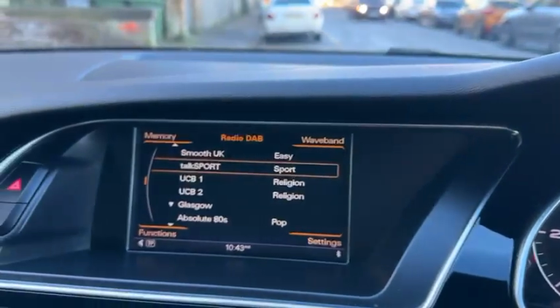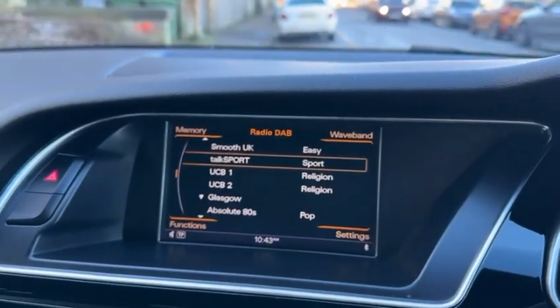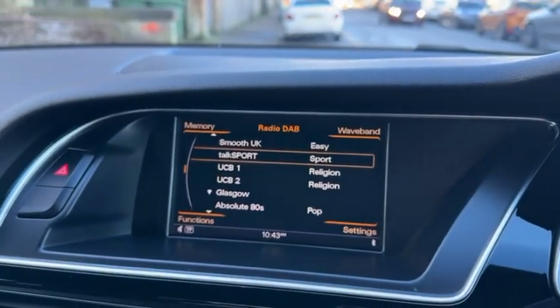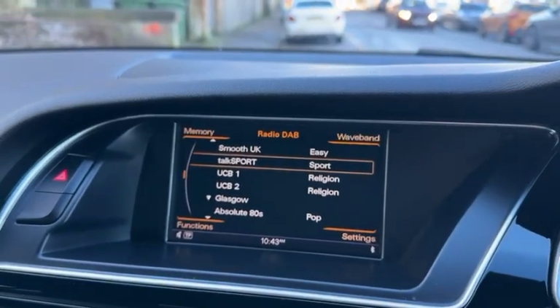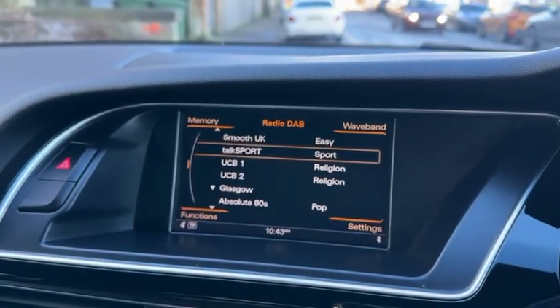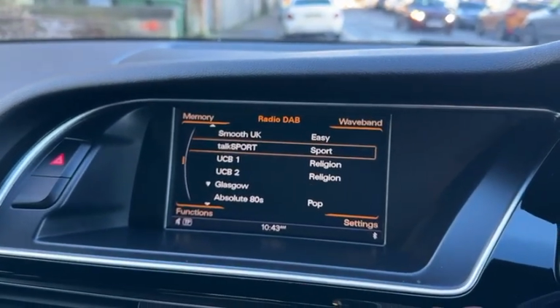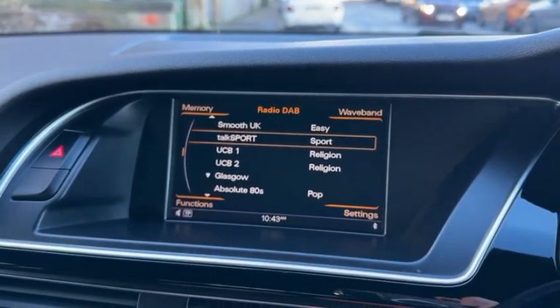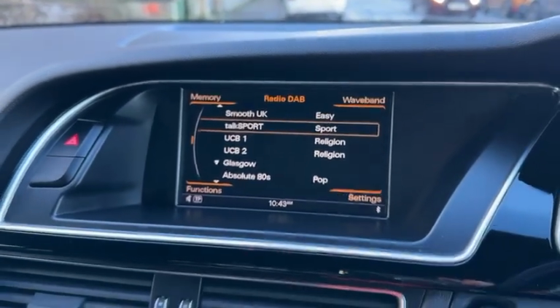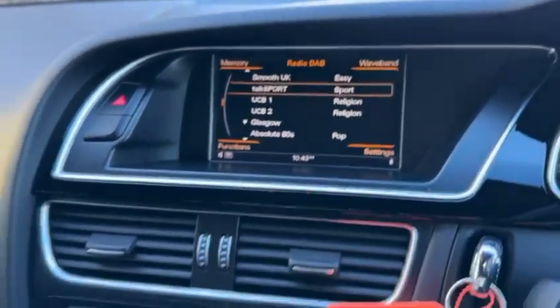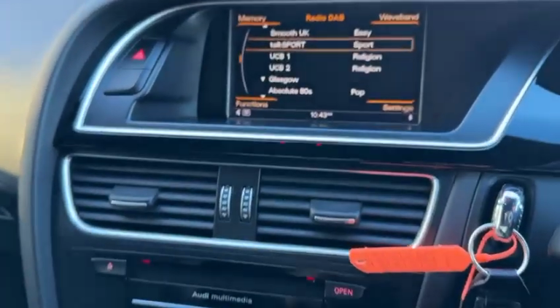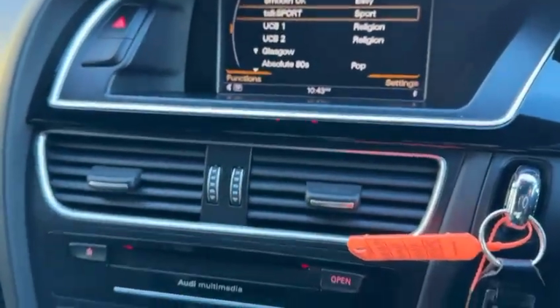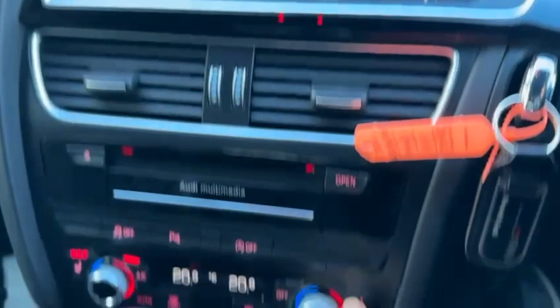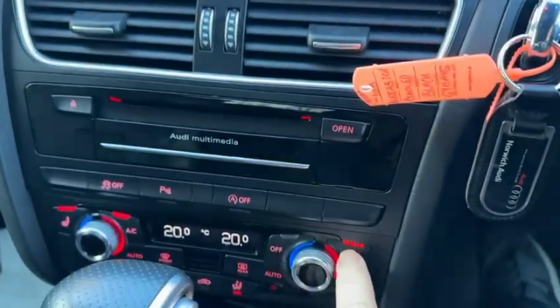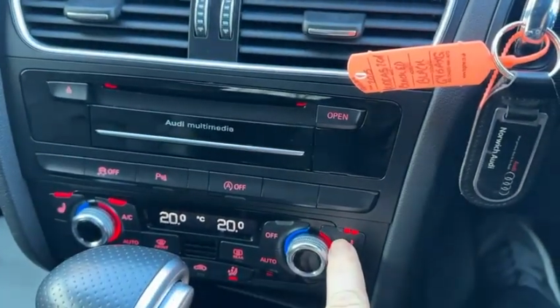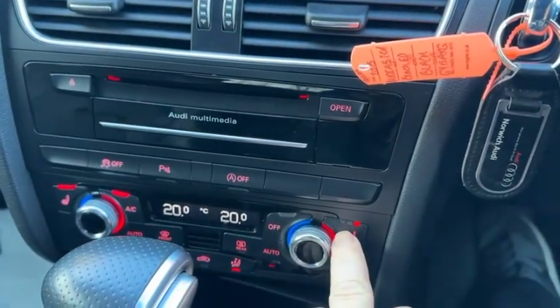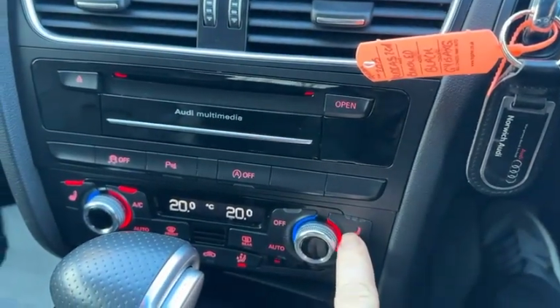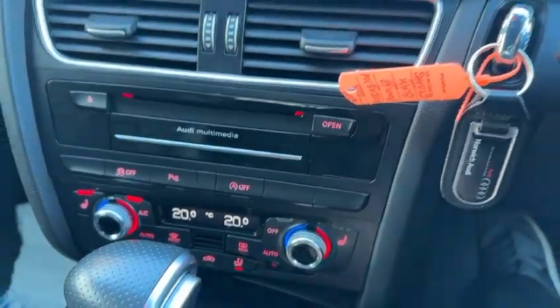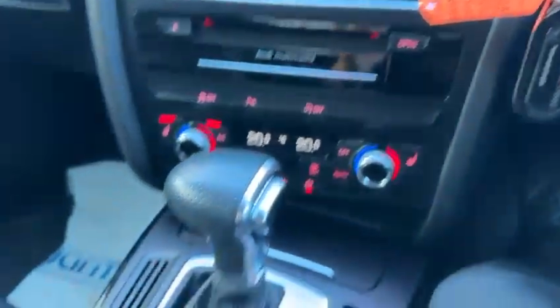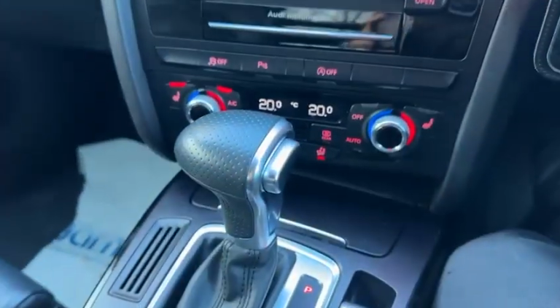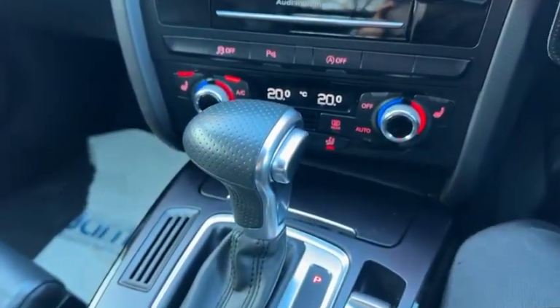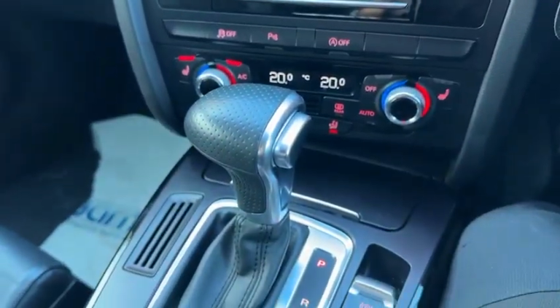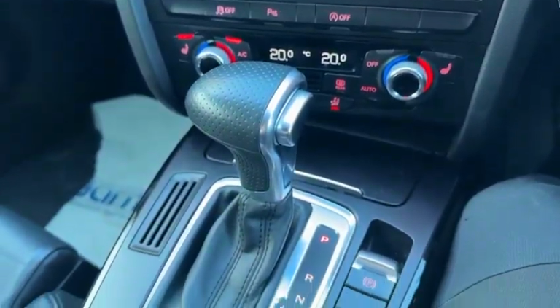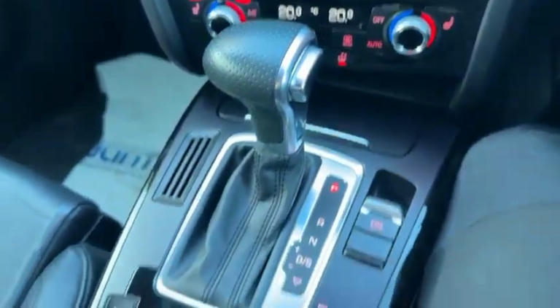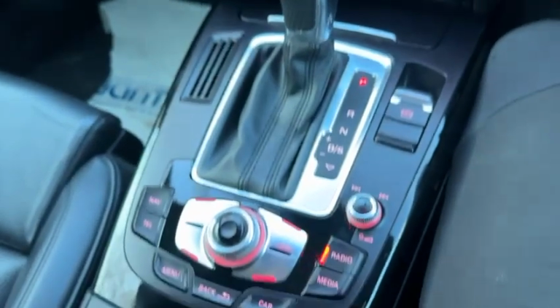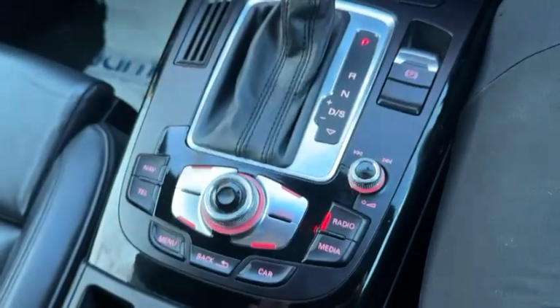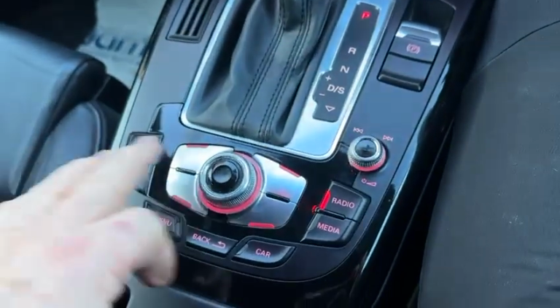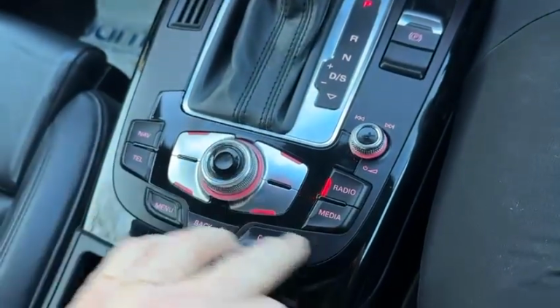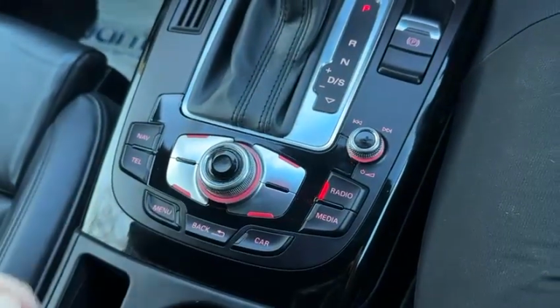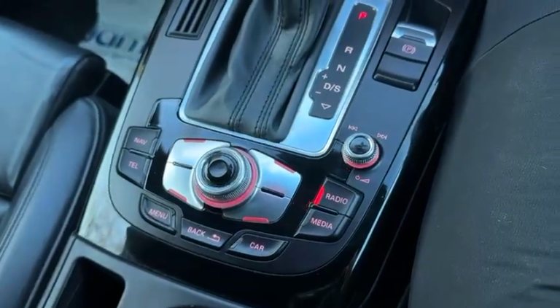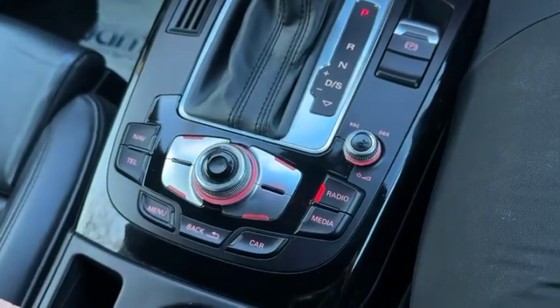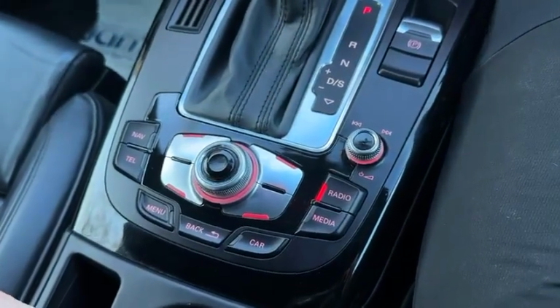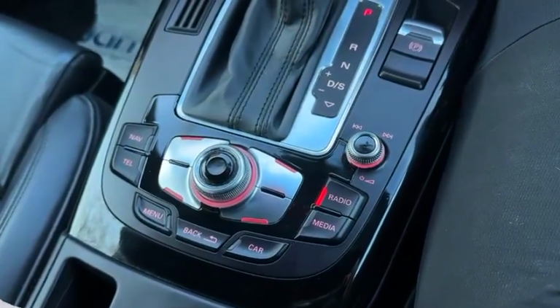The car has full navigation, DAB digital radio, heated seats on both sides, and an automatic gearbox as mentioned. This is what they call the Audi MMI multimedia information system.